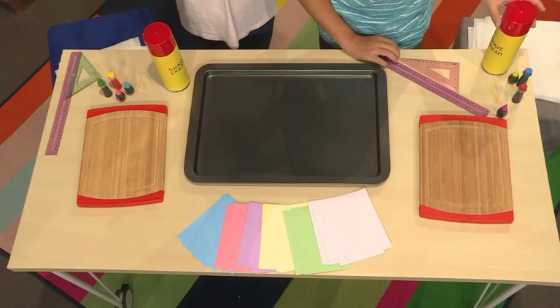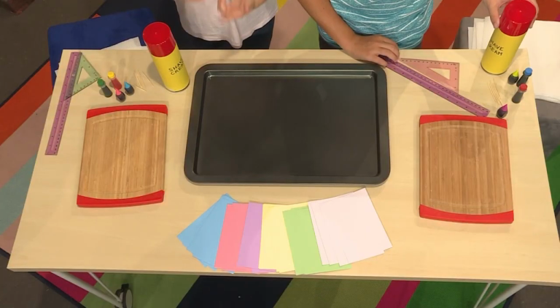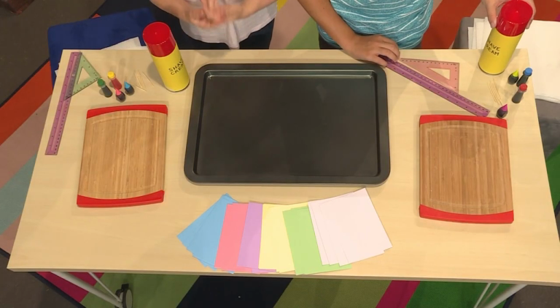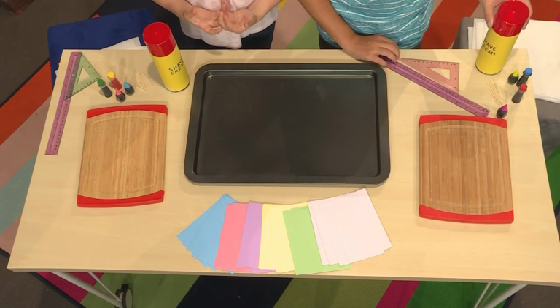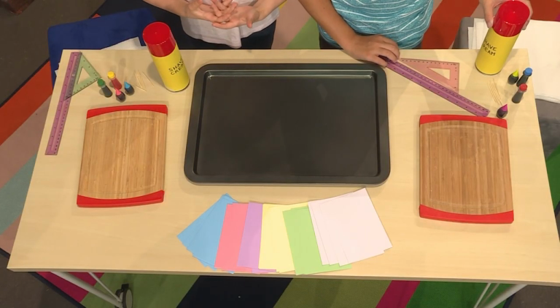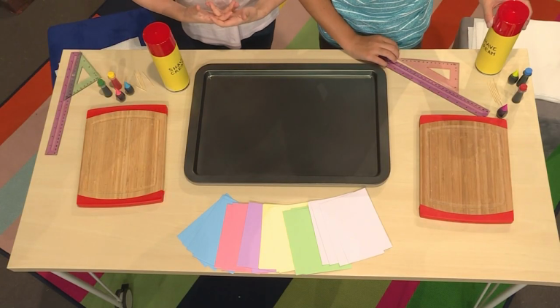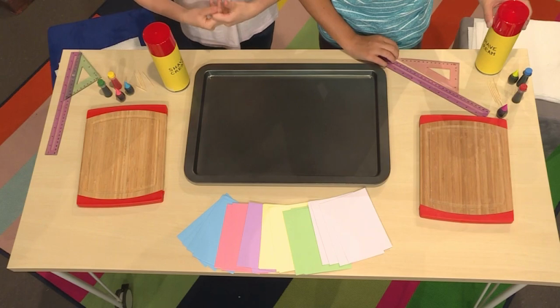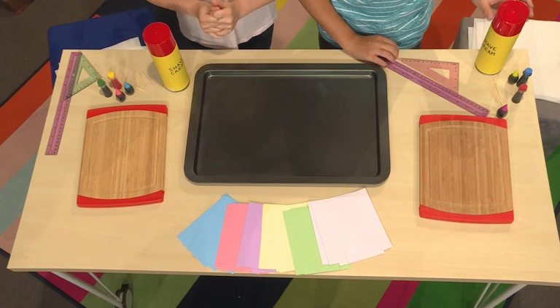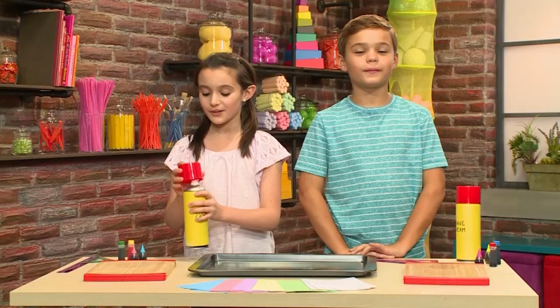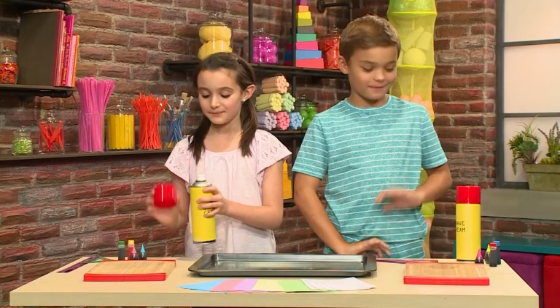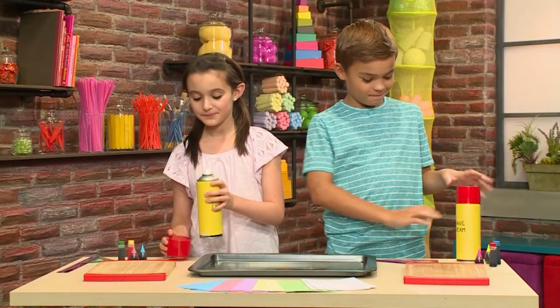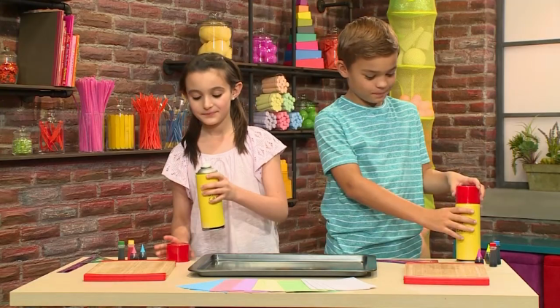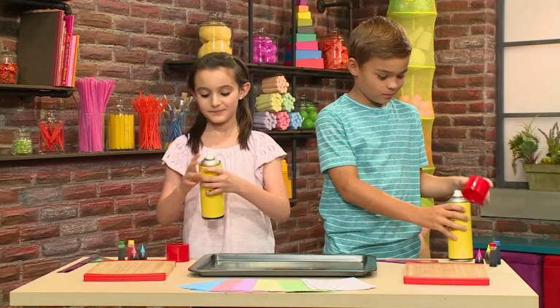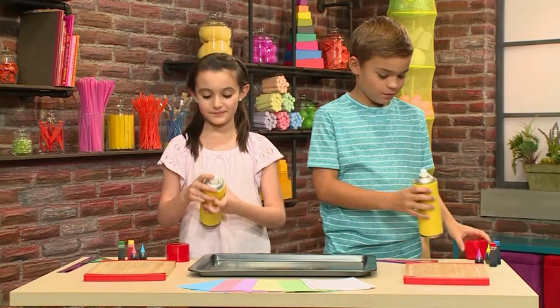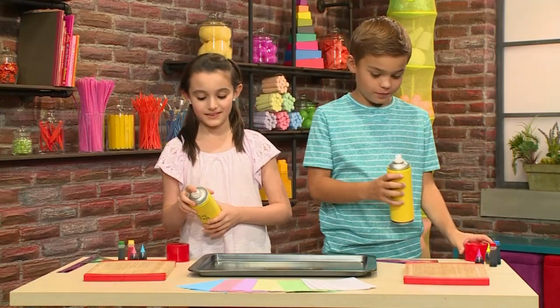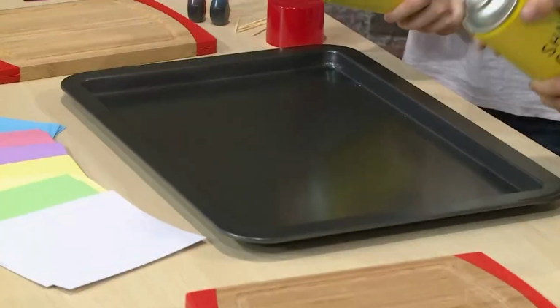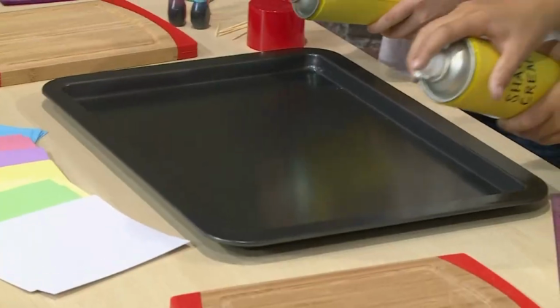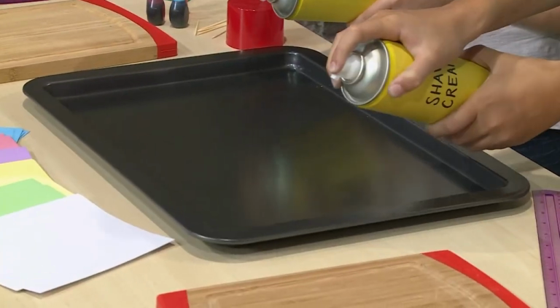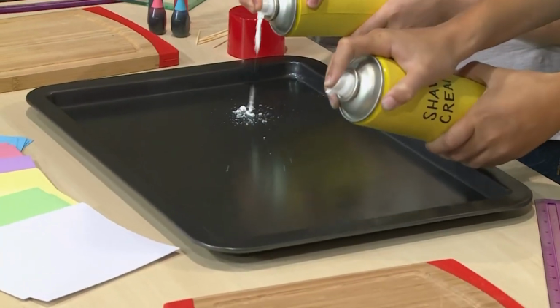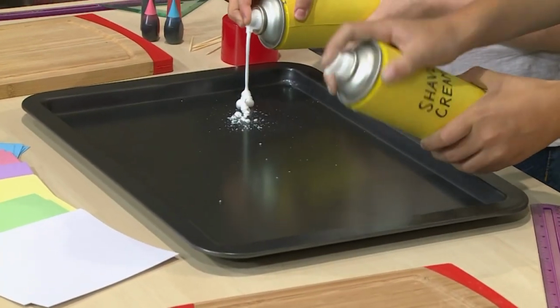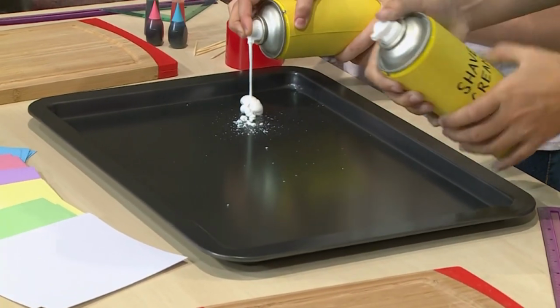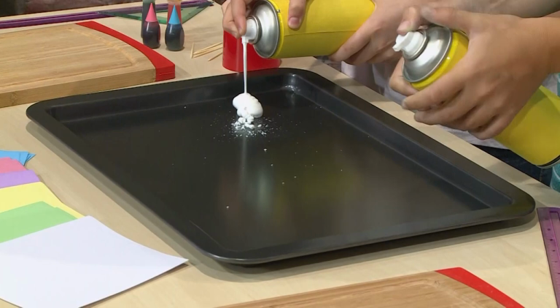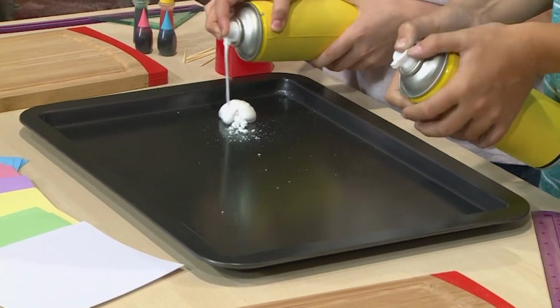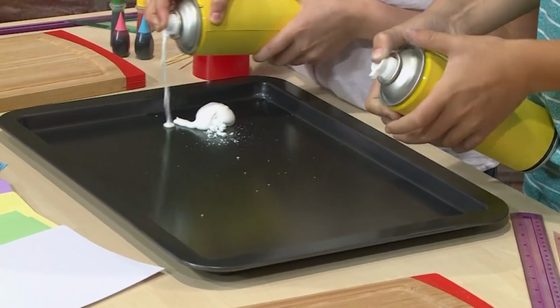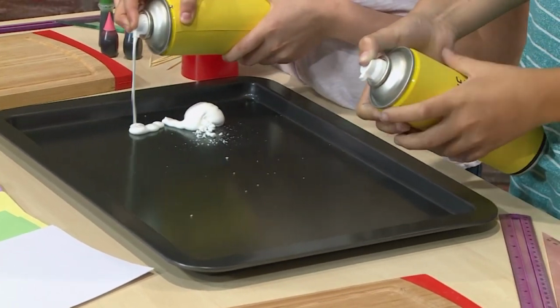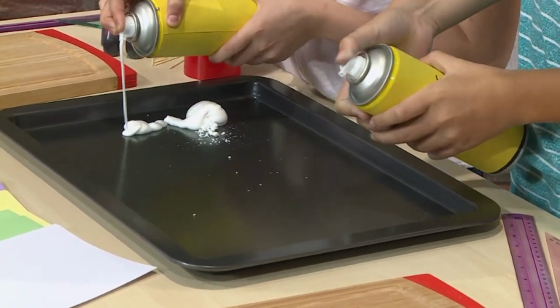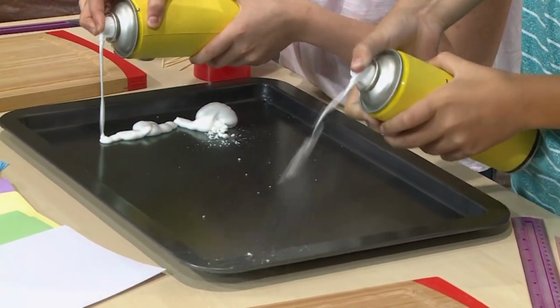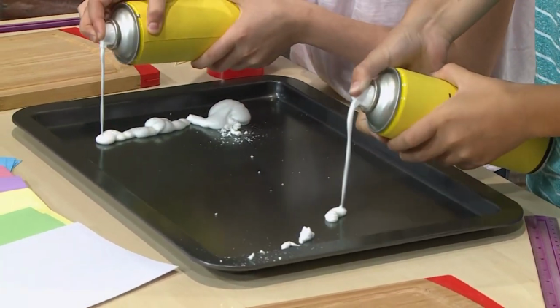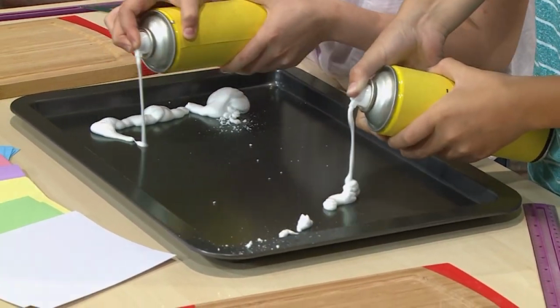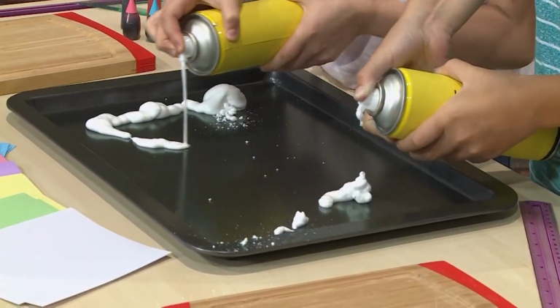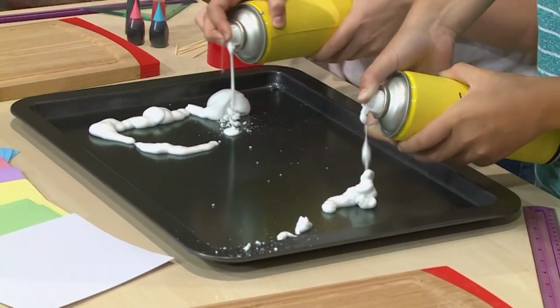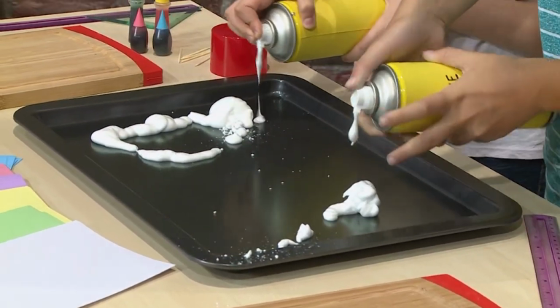First, you need a baking tray. And then you need some shaving cream. Just get regular shaving cream that's white. Make sure it doesn't have any aloe vera and no gel cream.